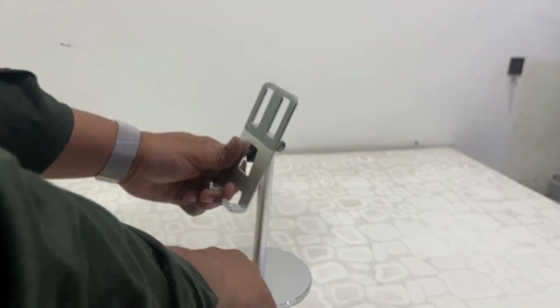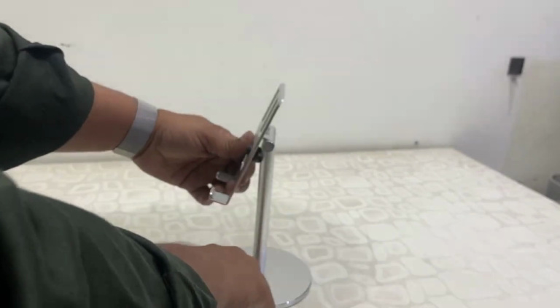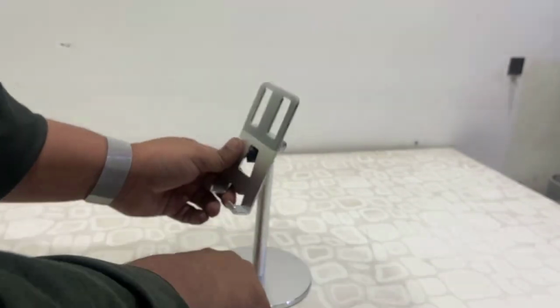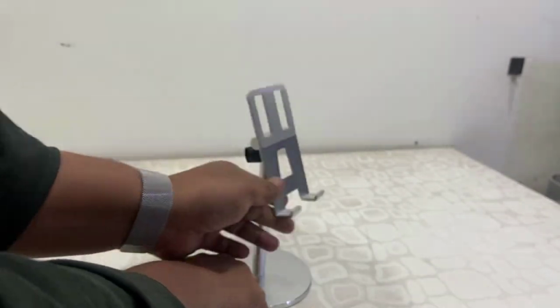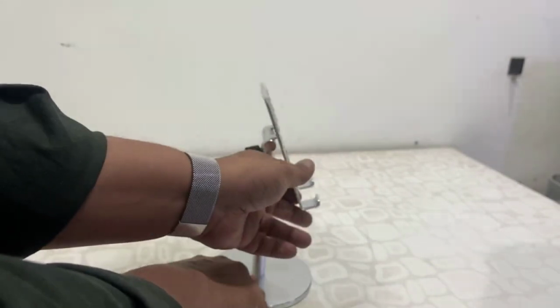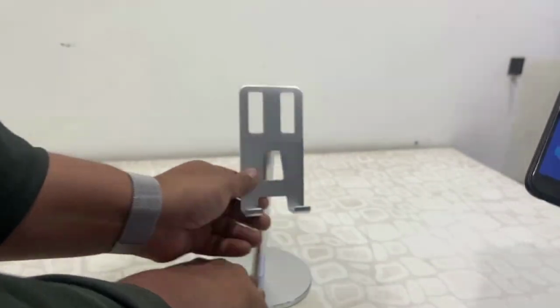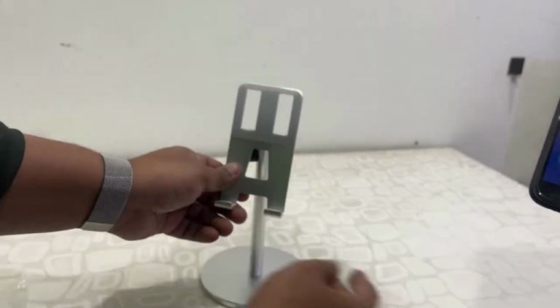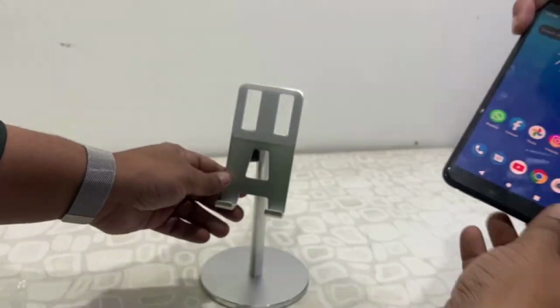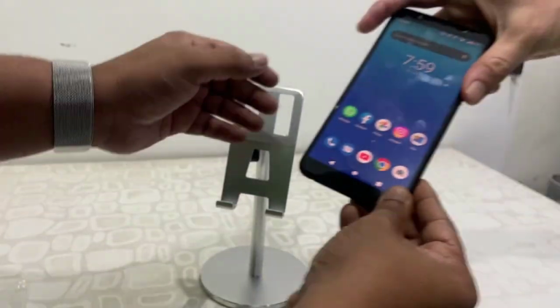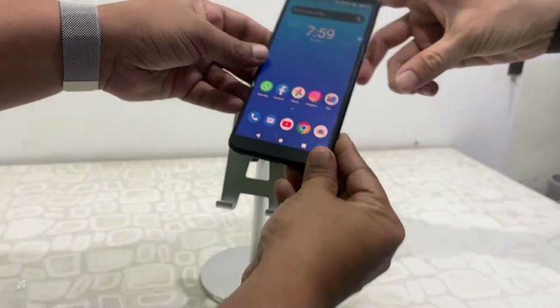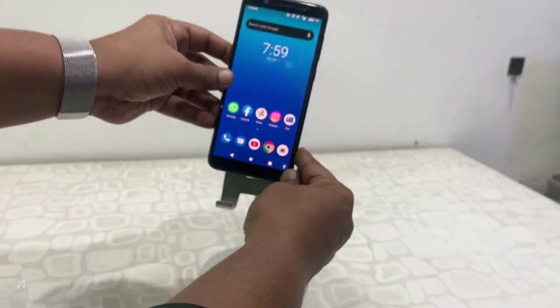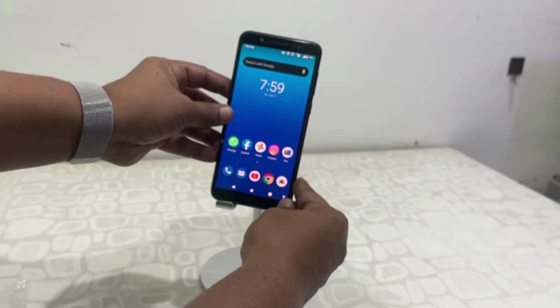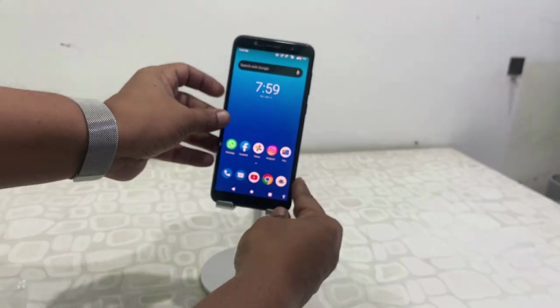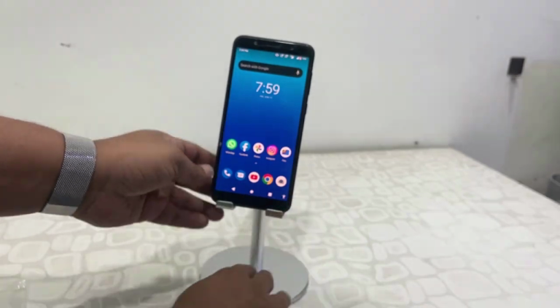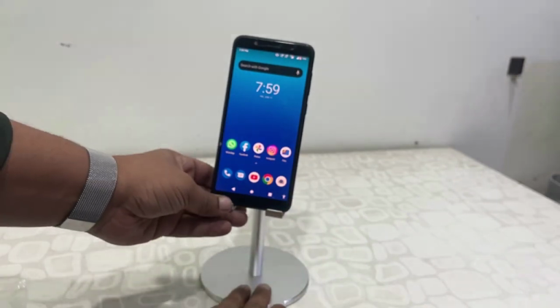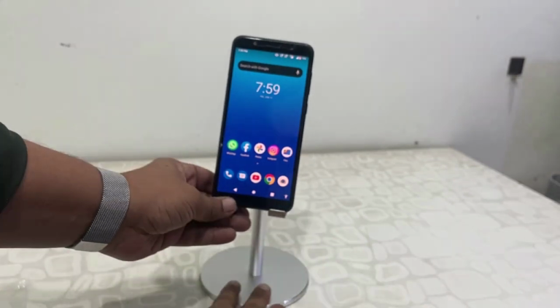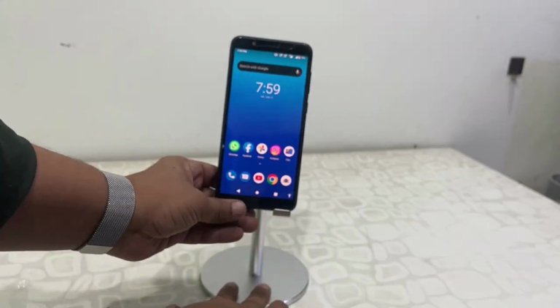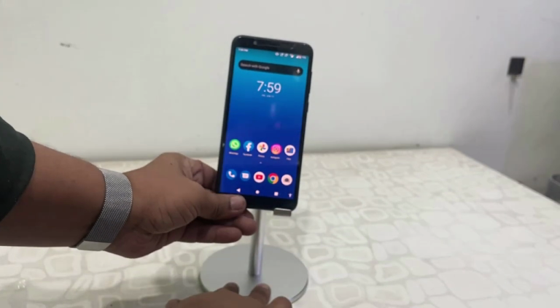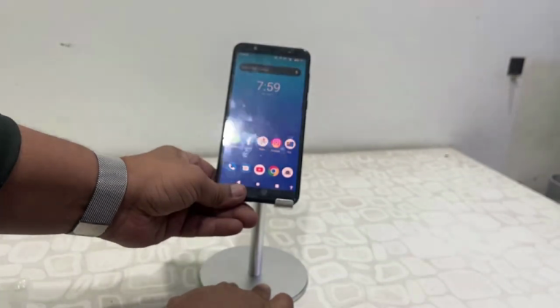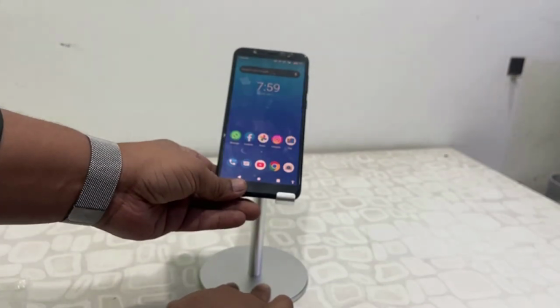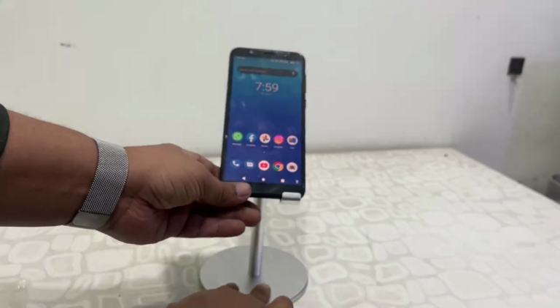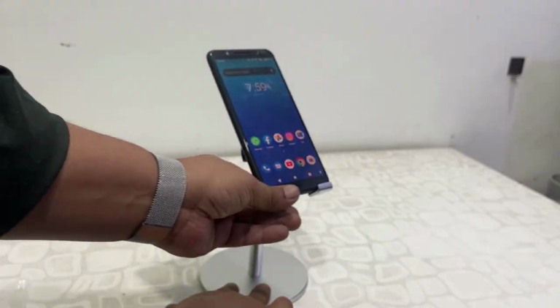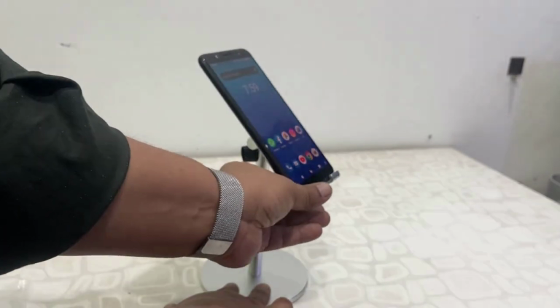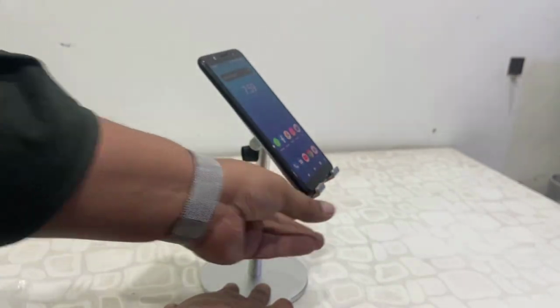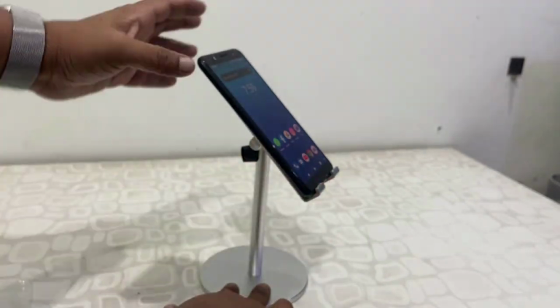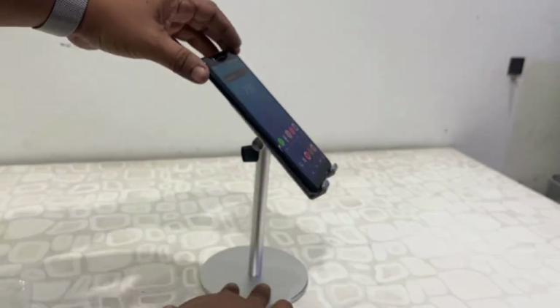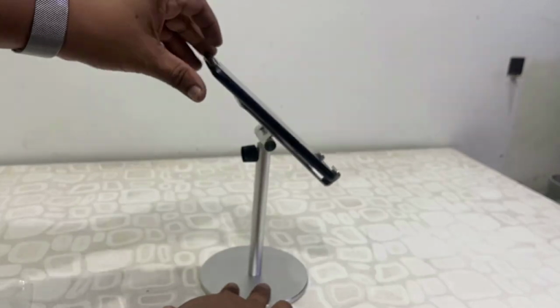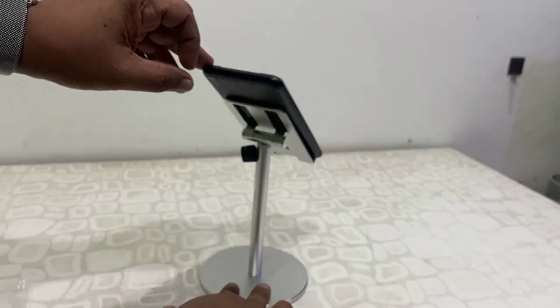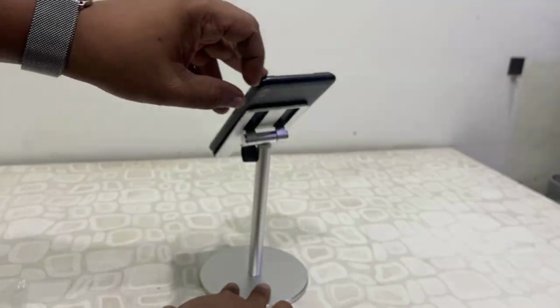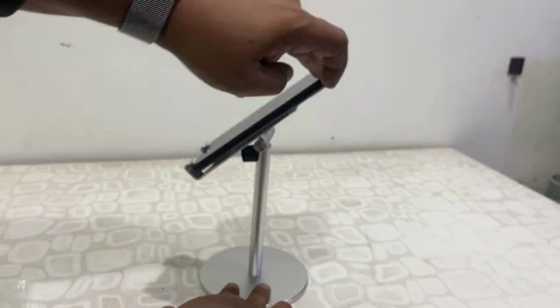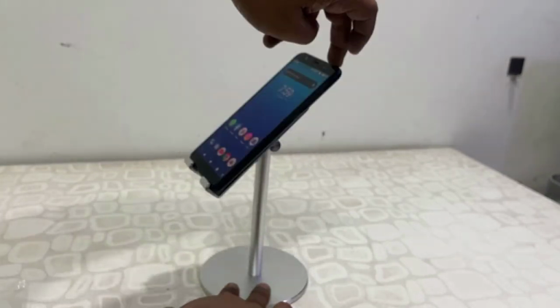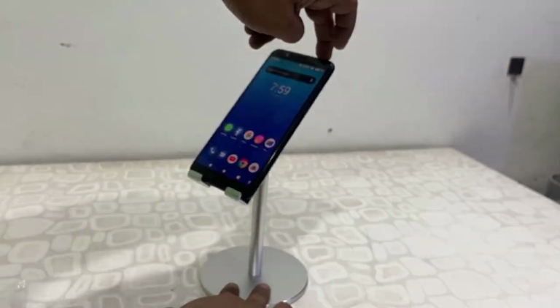Yeah, it's ready to use now. And this is a 360-degree mobile holder, so you can move your mobile up and down and 360 degrees like this.